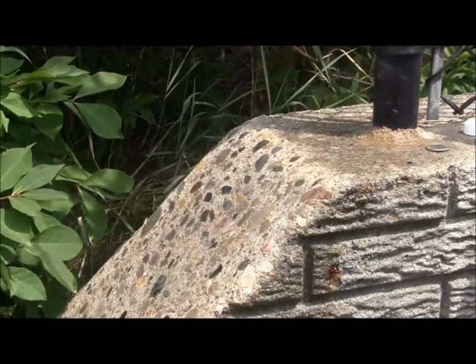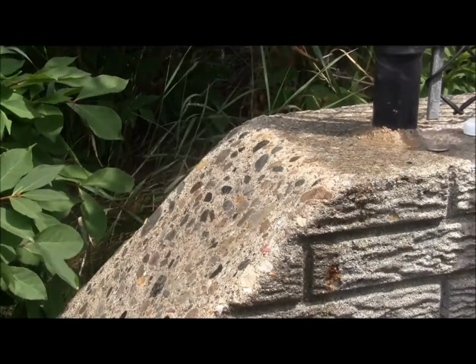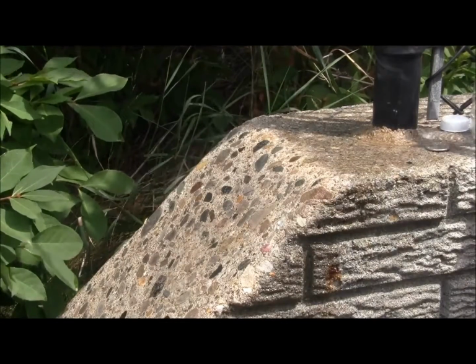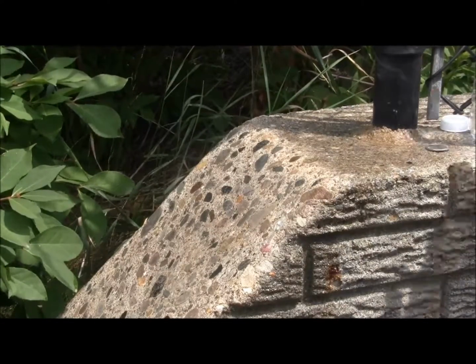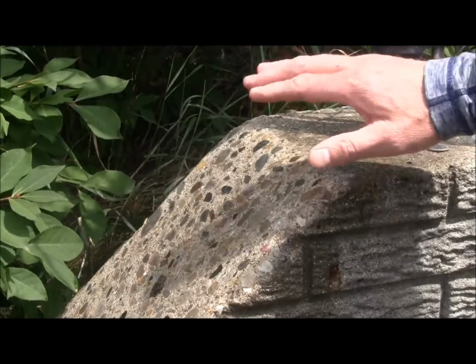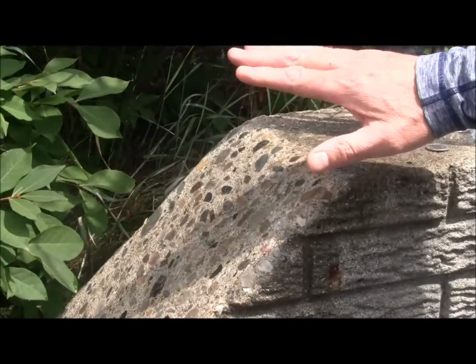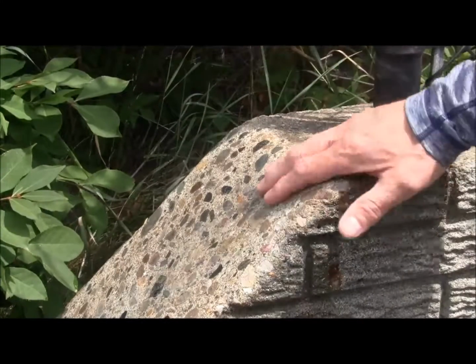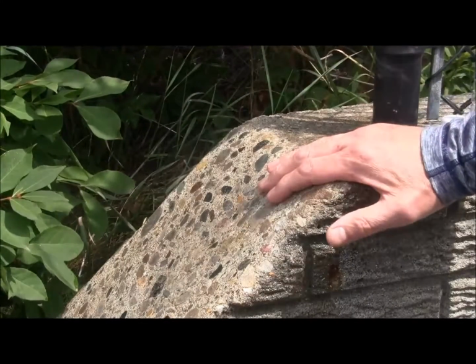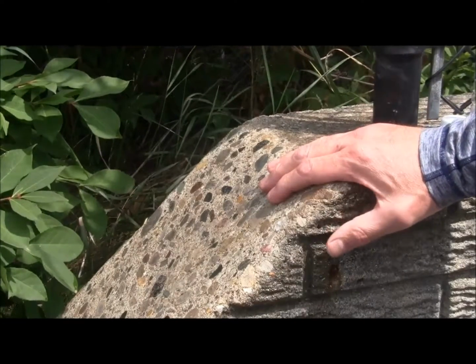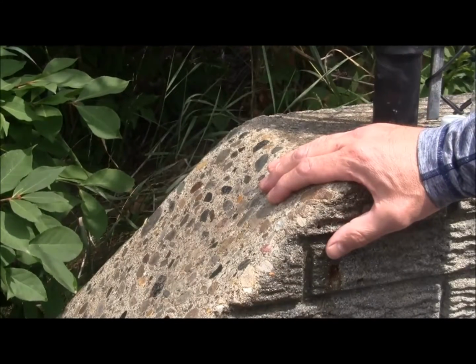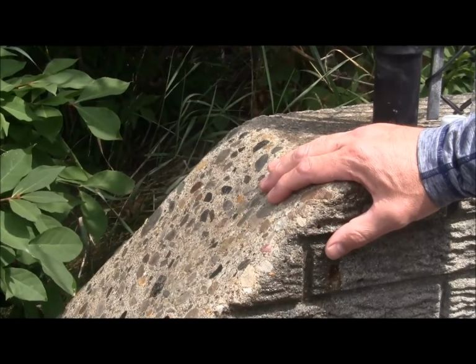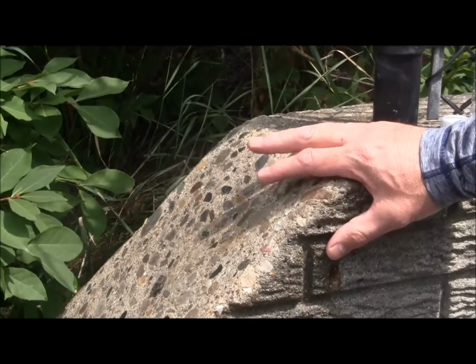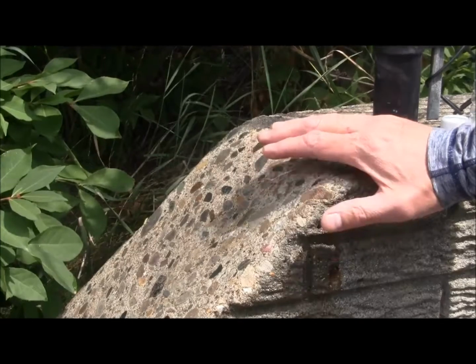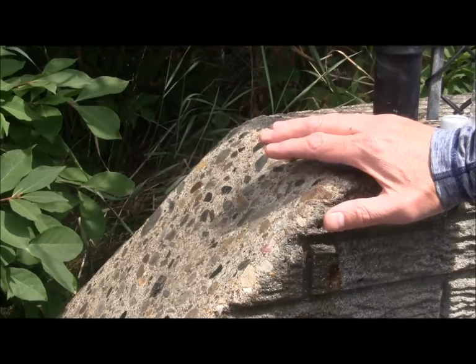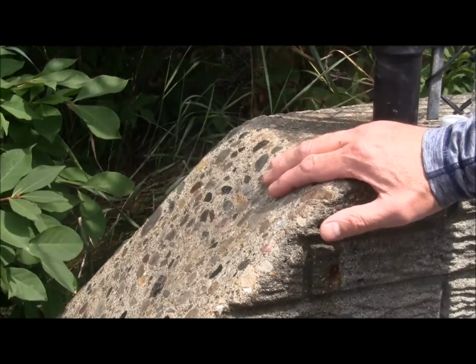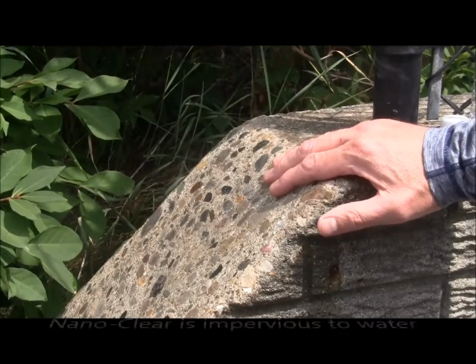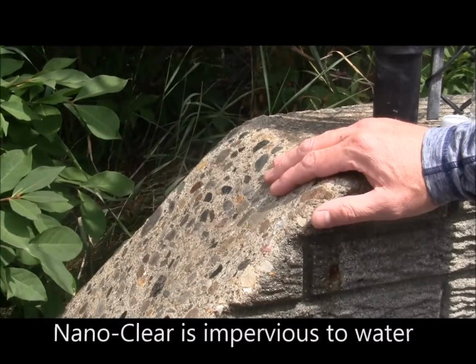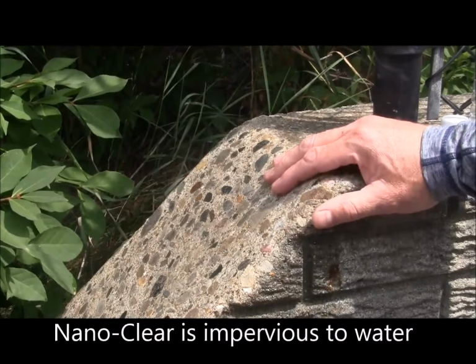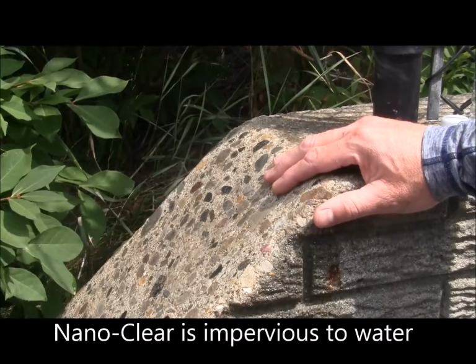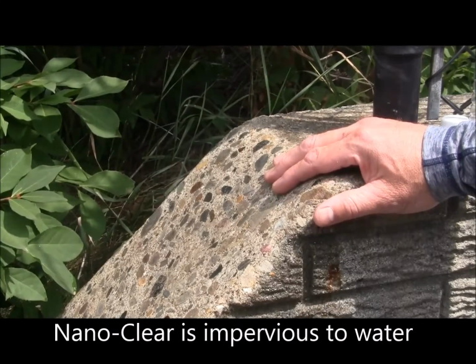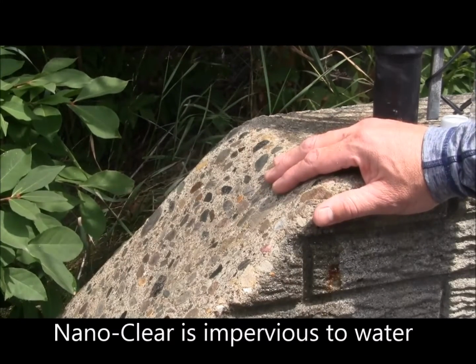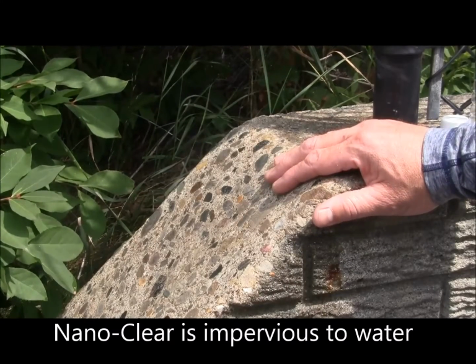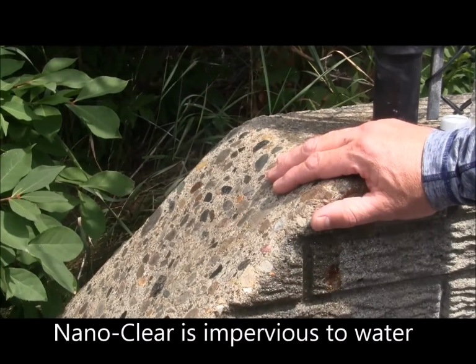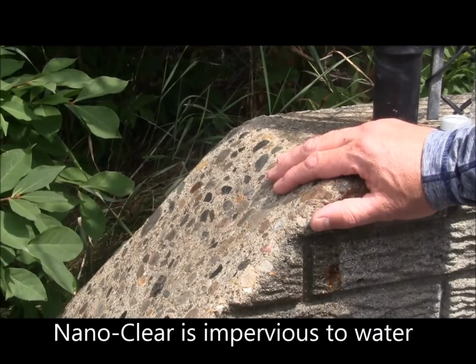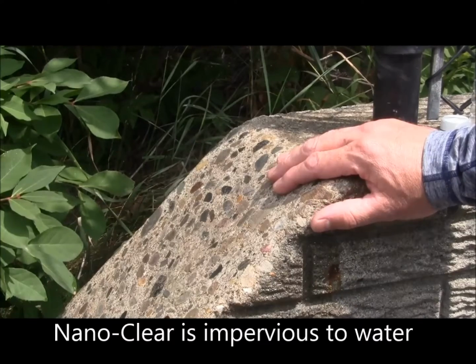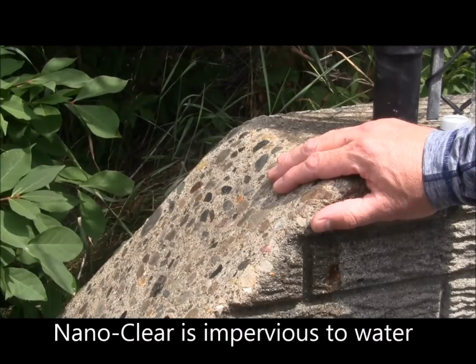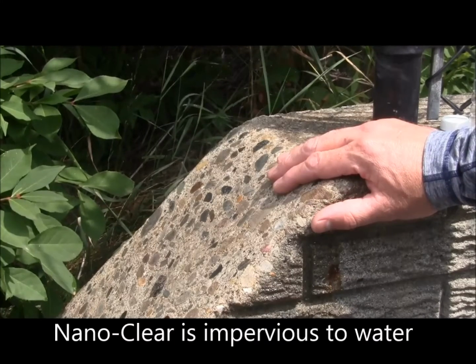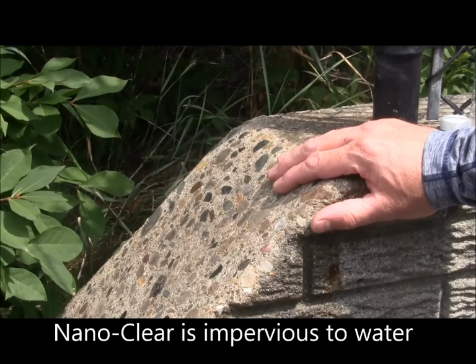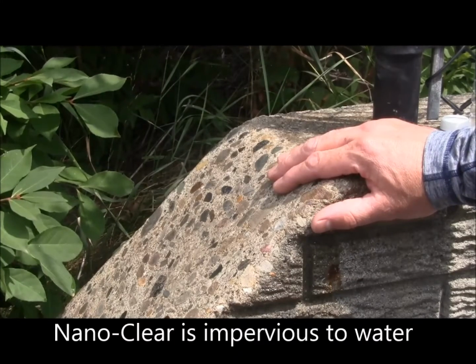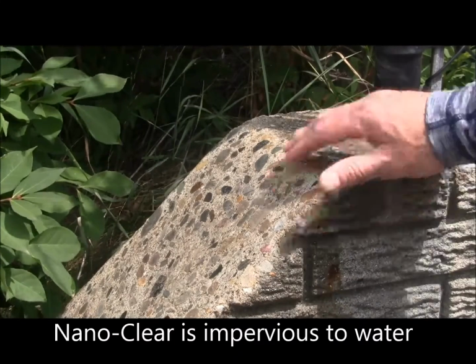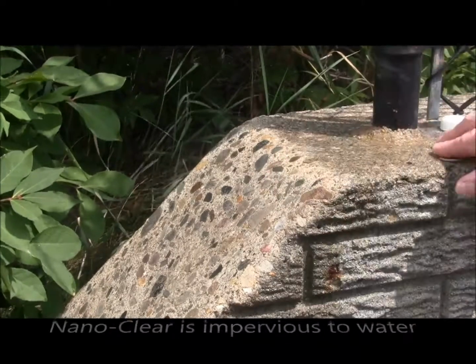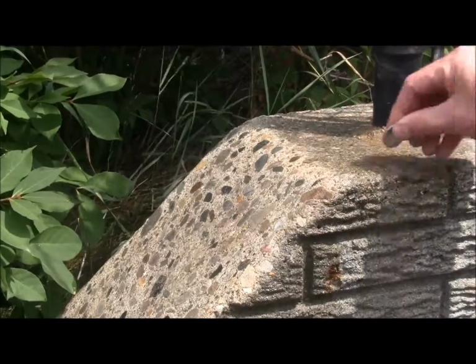NanoClear penetrates deep into the cement surface, sealing the surface off from elements including water, acid rain, and dramatically improves abrasion resistance of the surface.